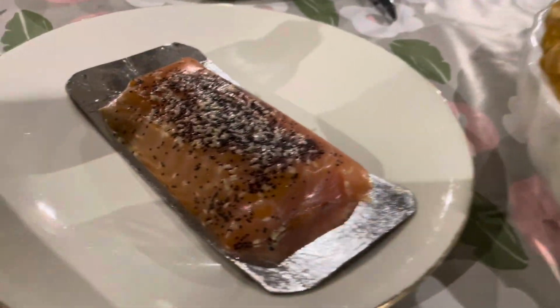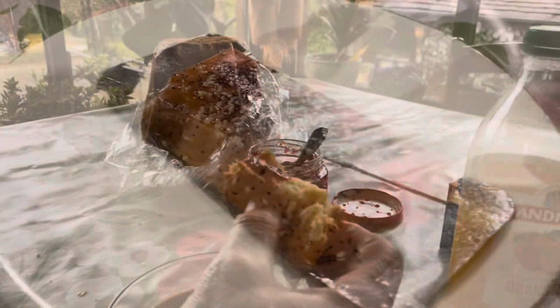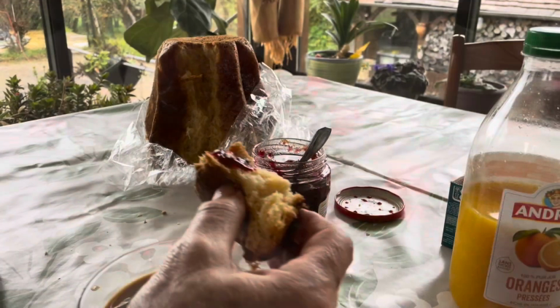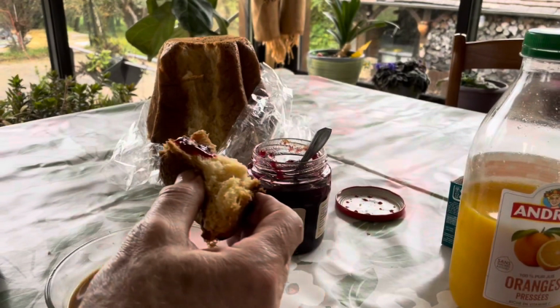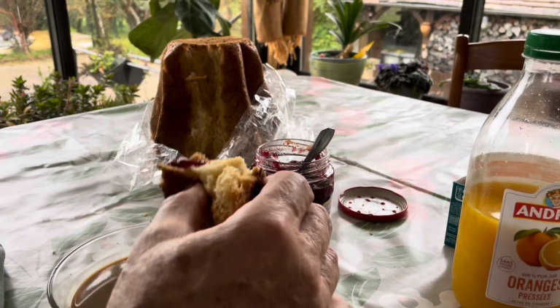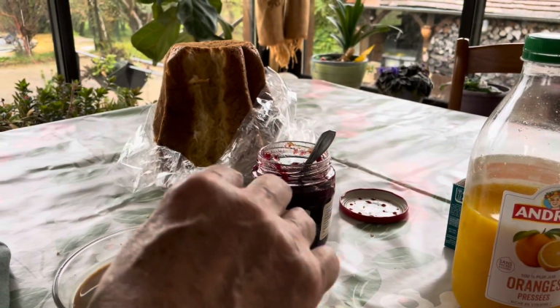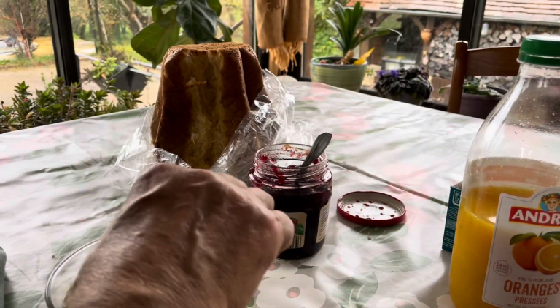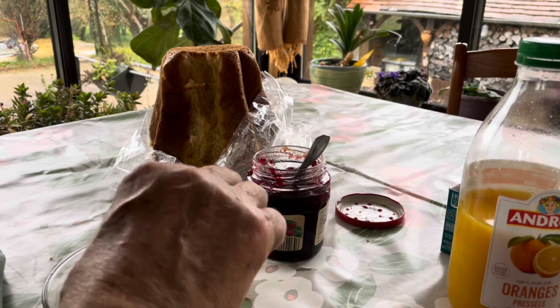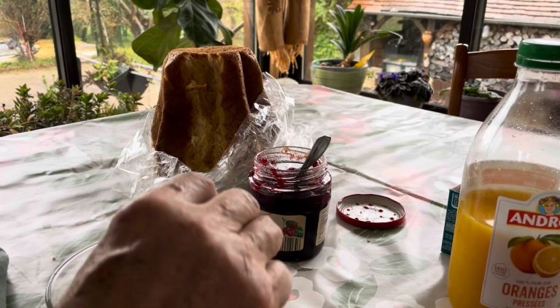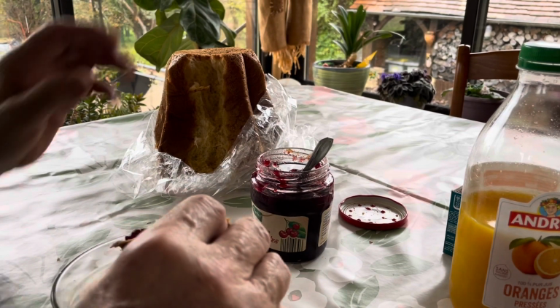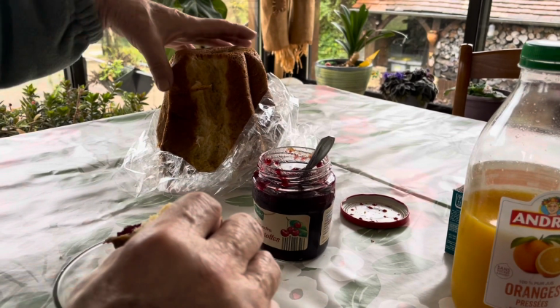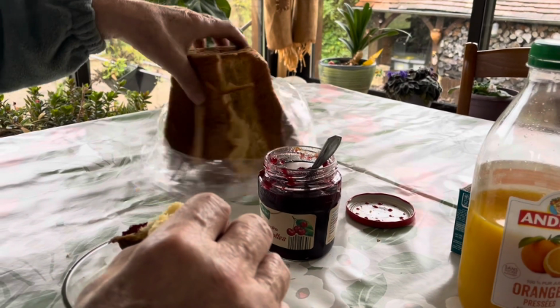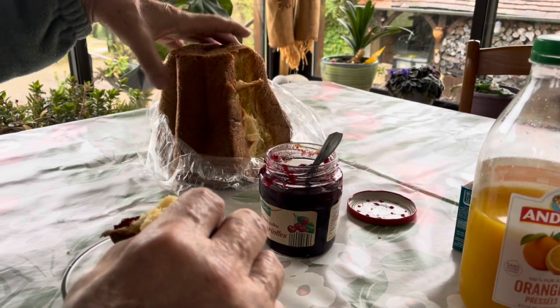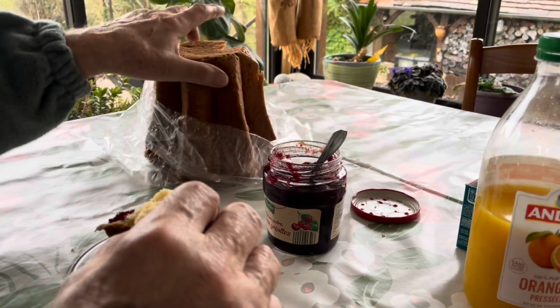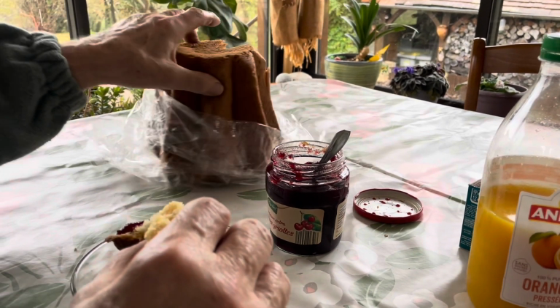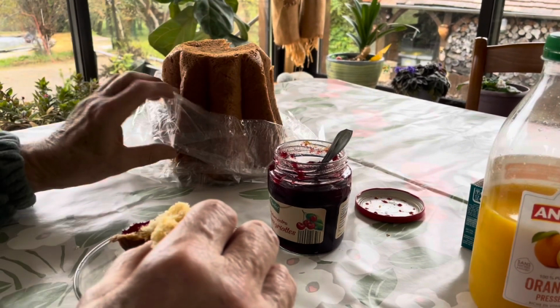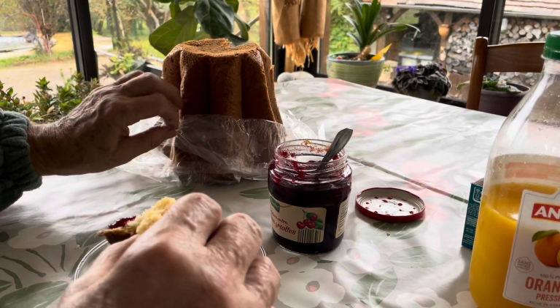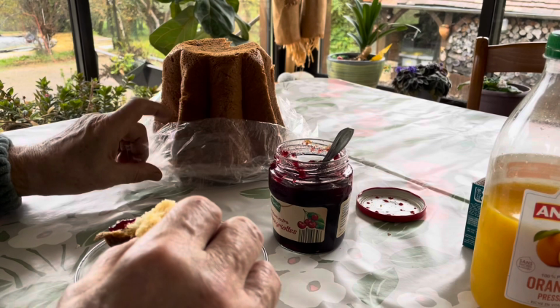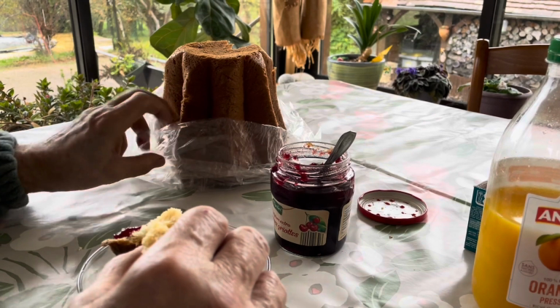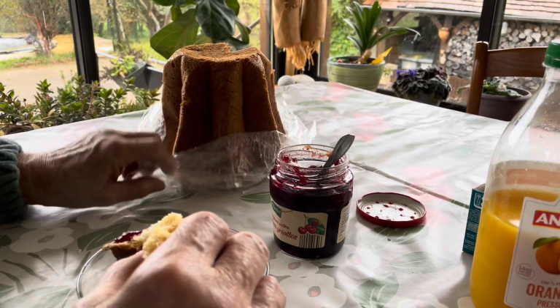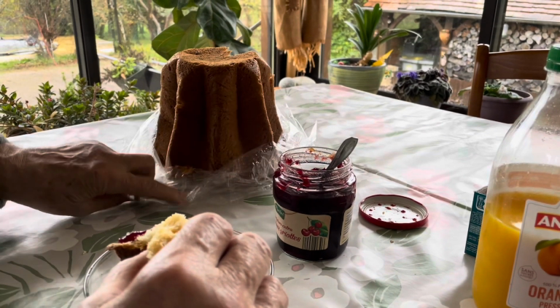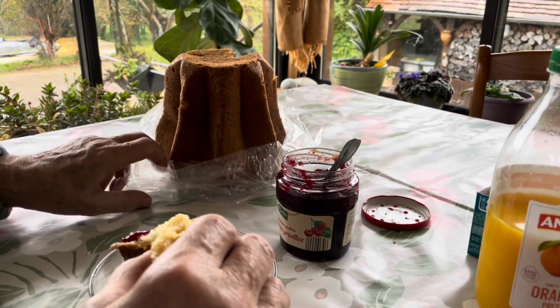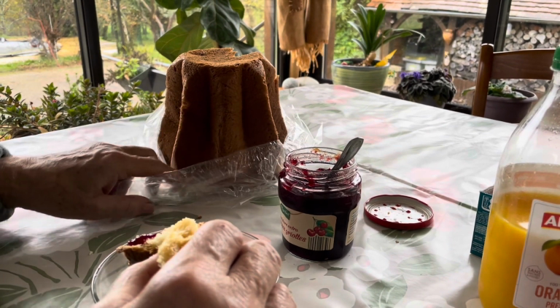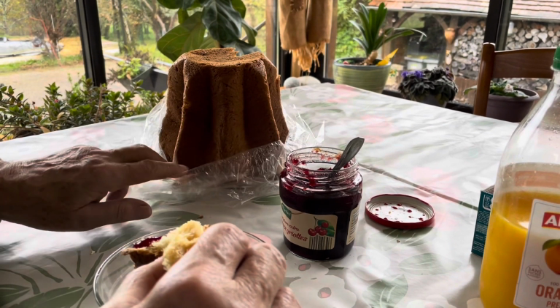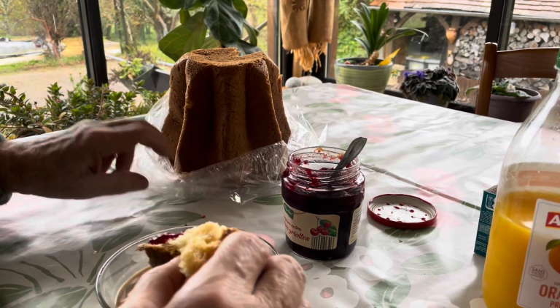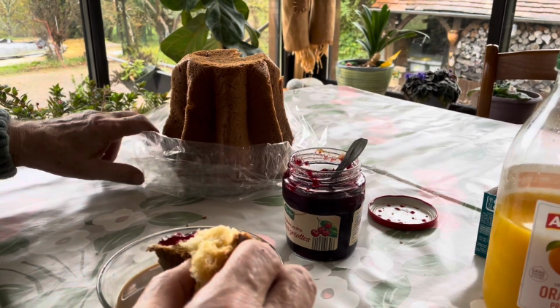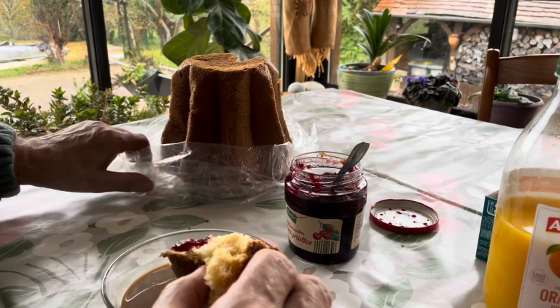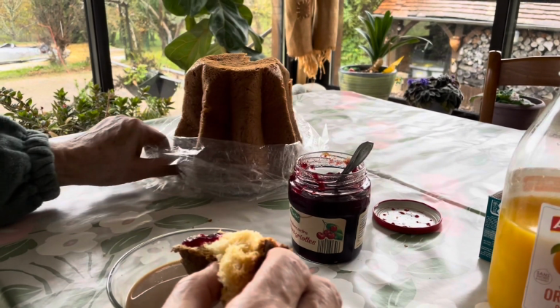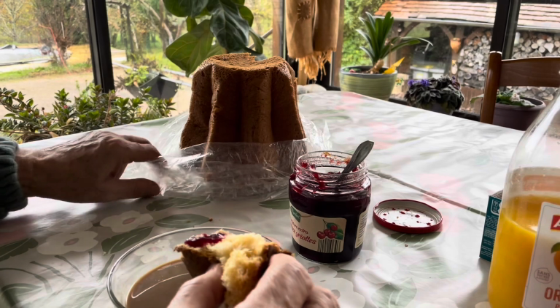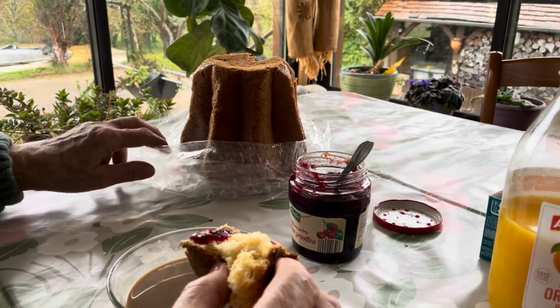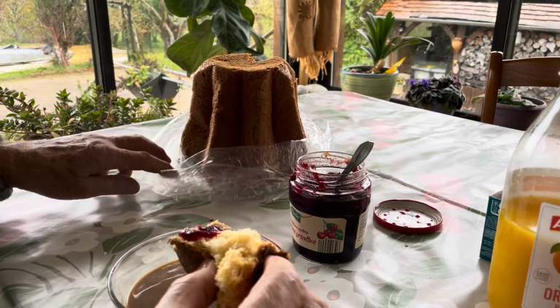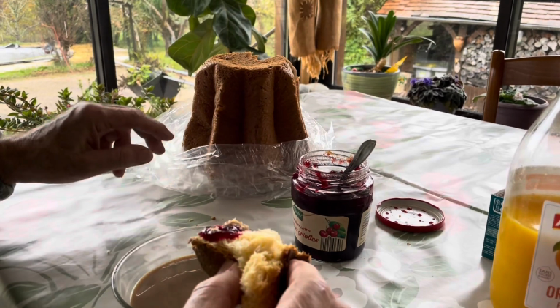It's called panettone — panettone, but like that it's better. It's Italian.